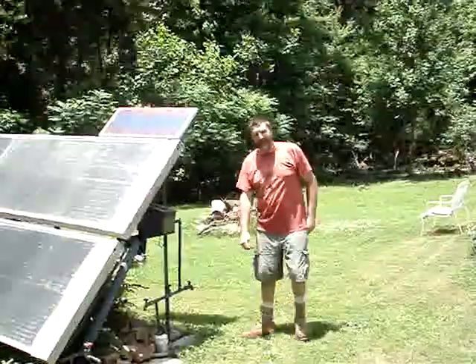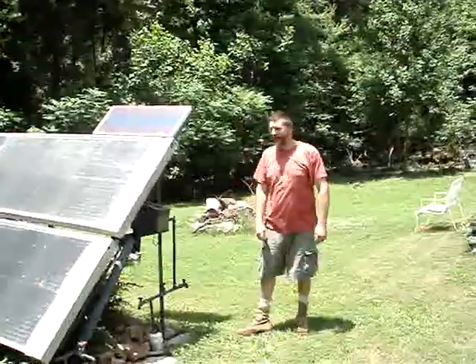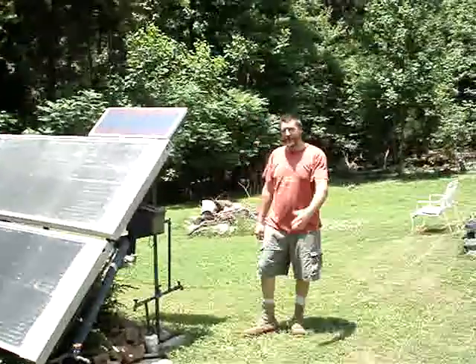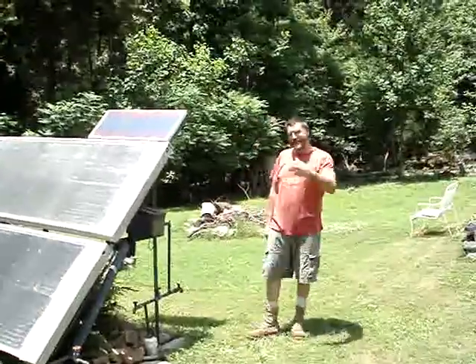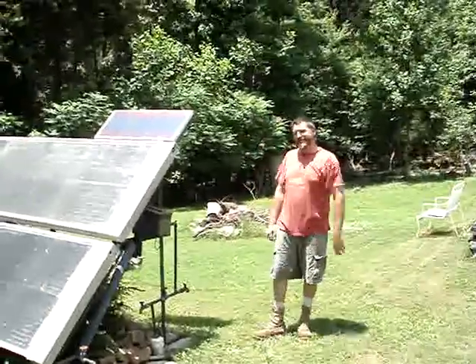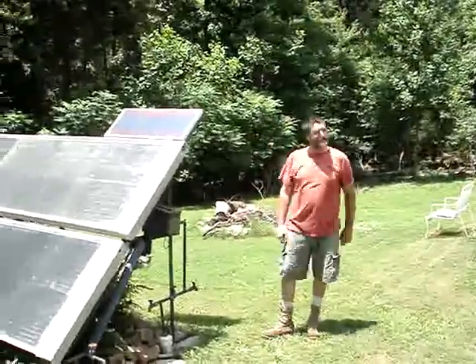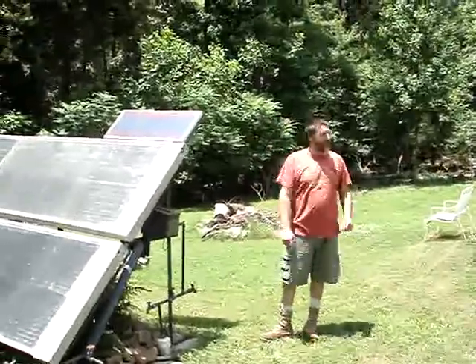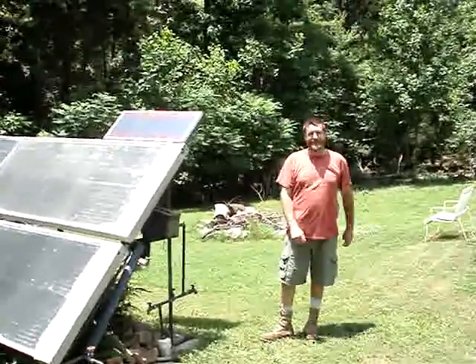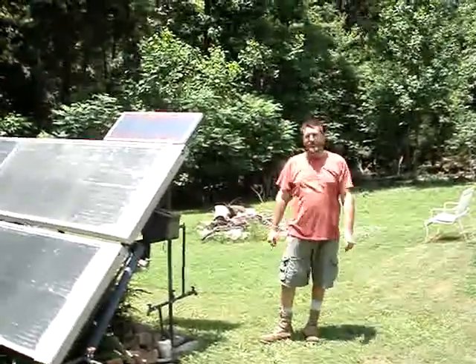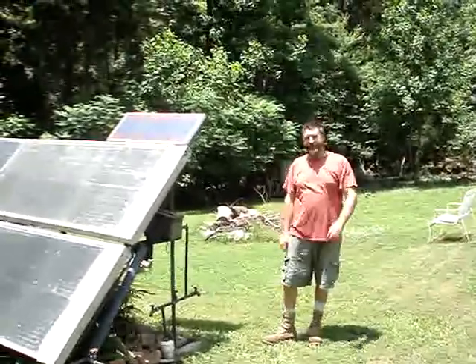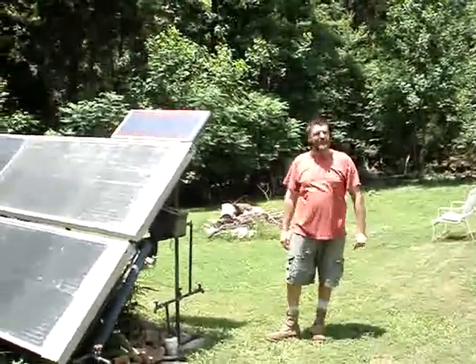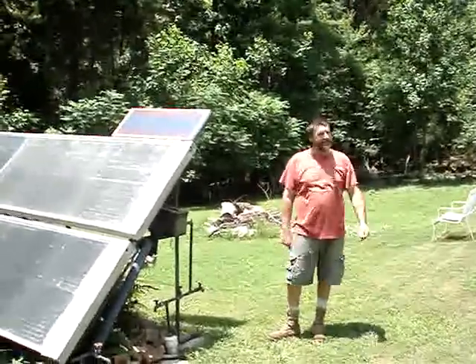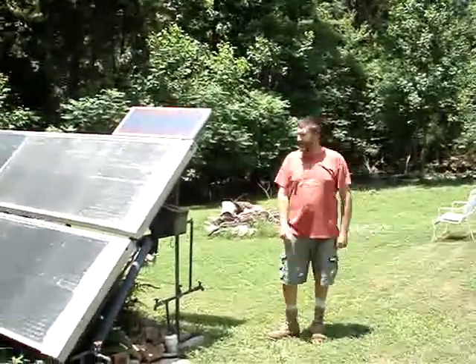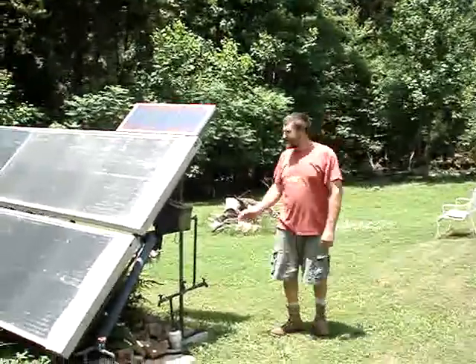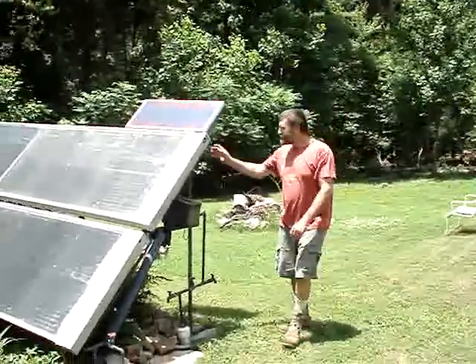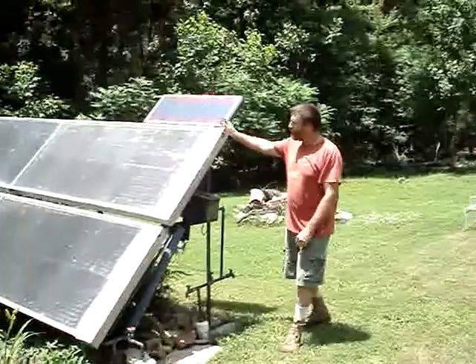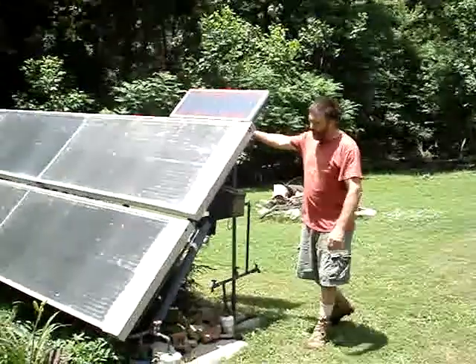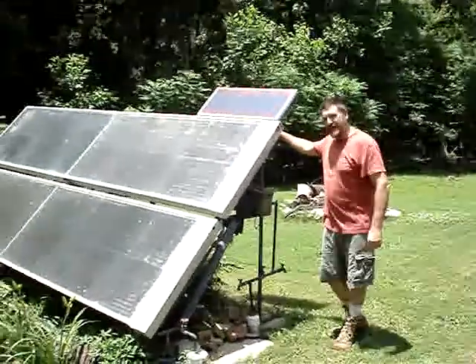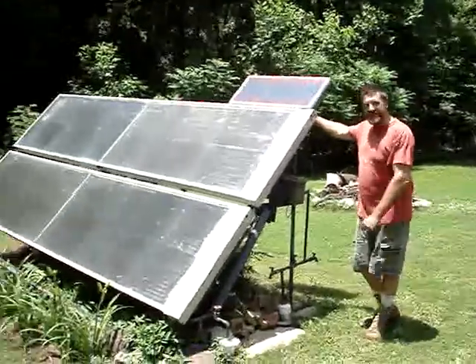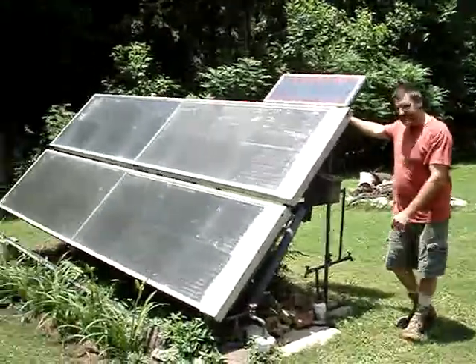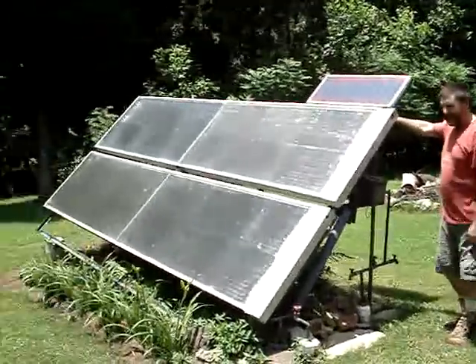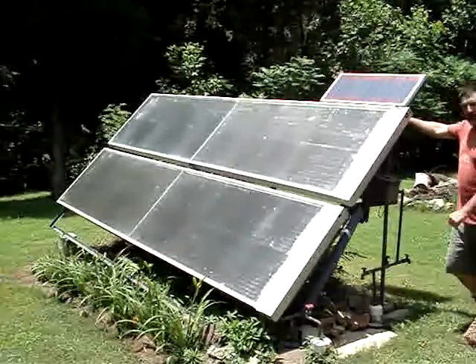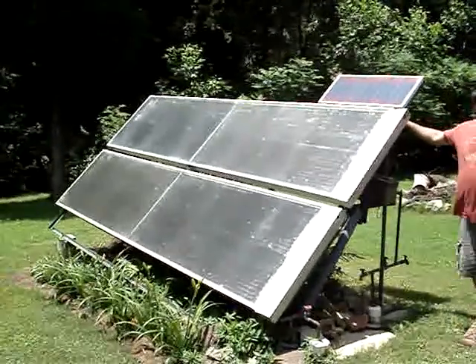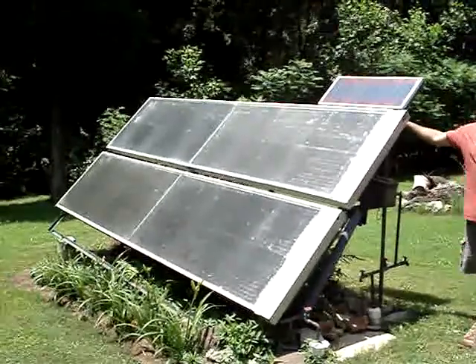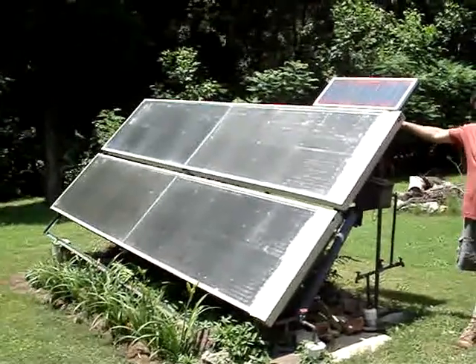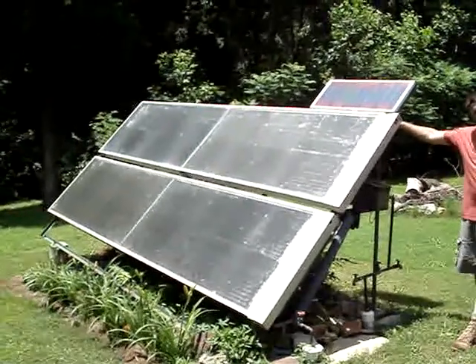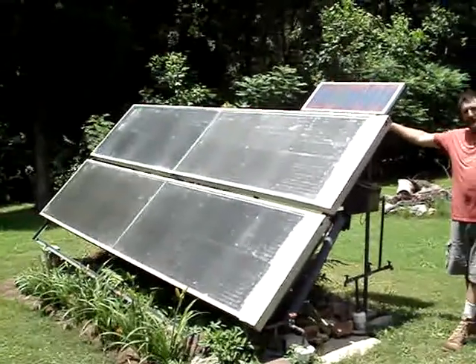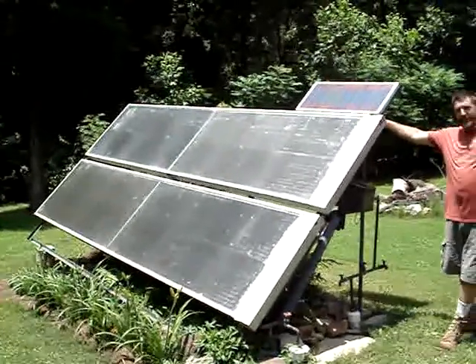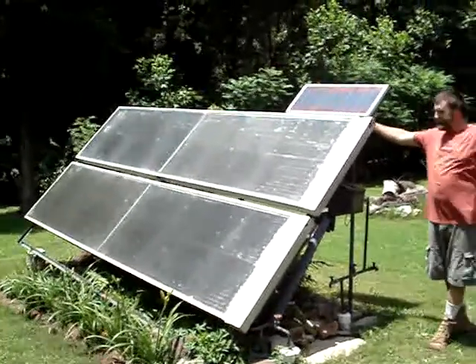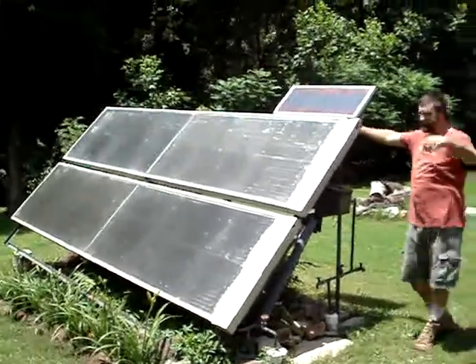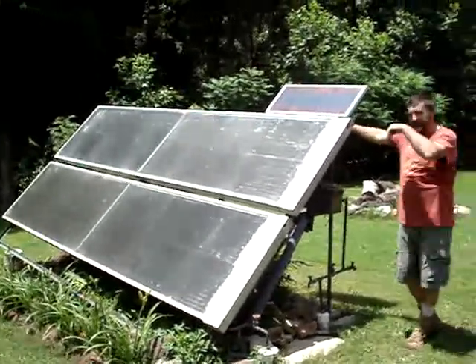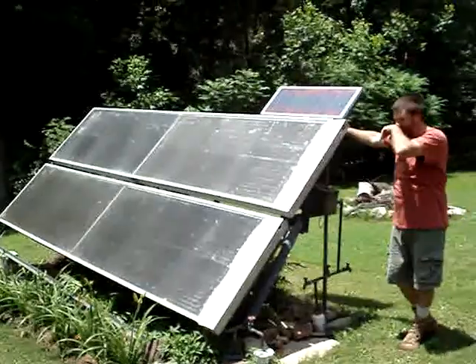Hi, I'm Bob. I'm going to give you a solar tour of my house. This is solar water heating. I also have solar electric panels back behind you — I'll show you in a second.